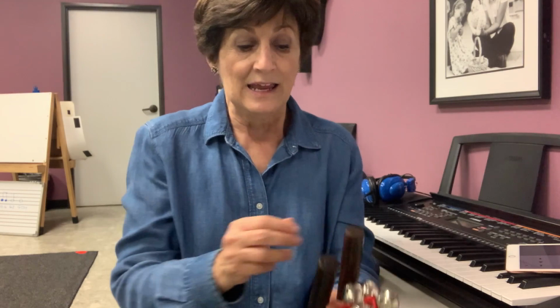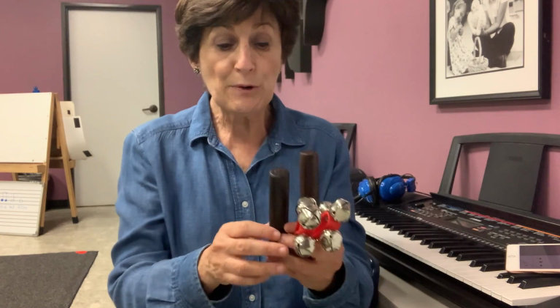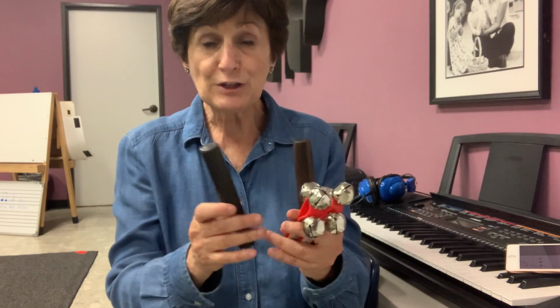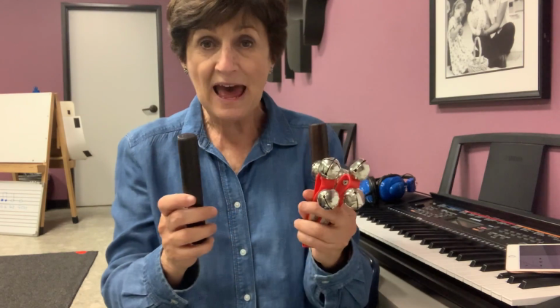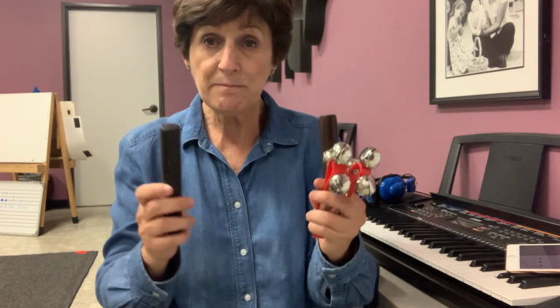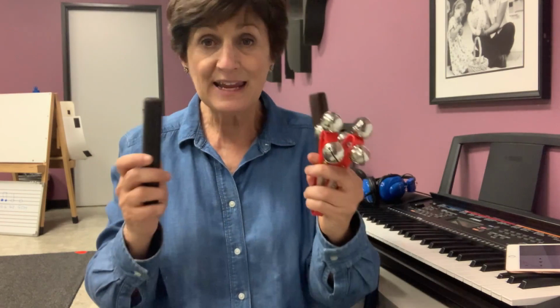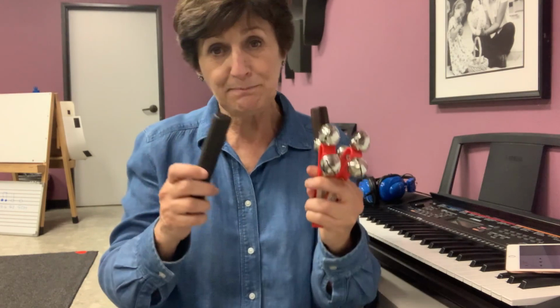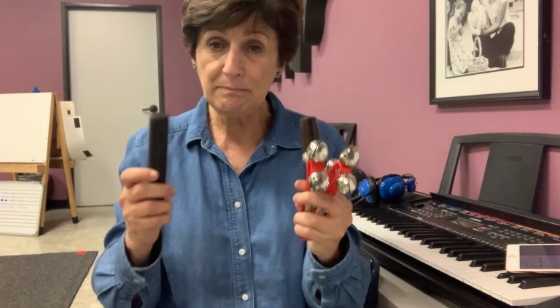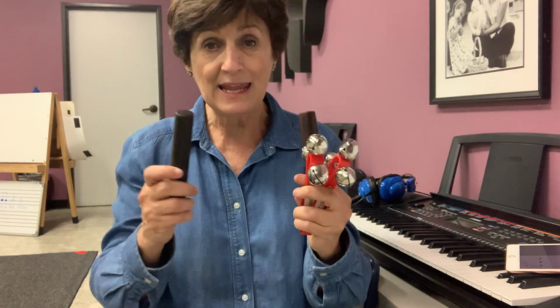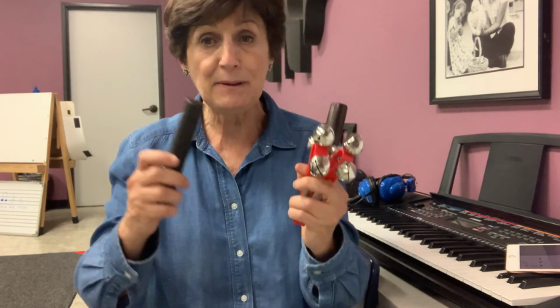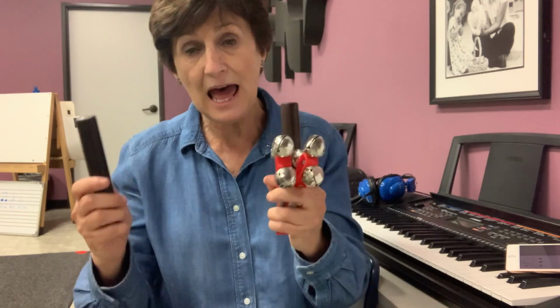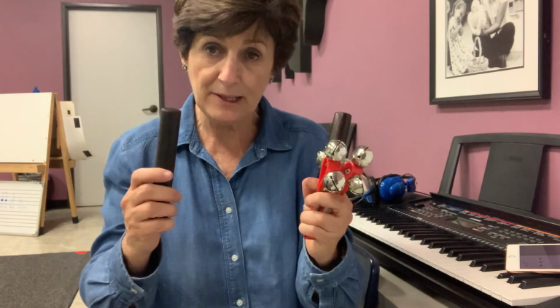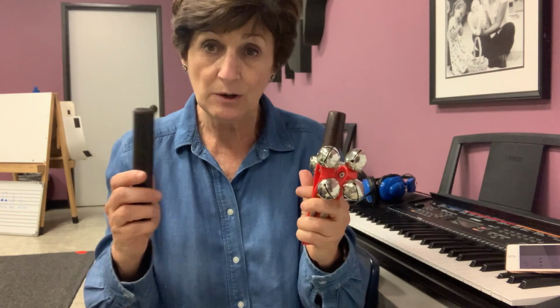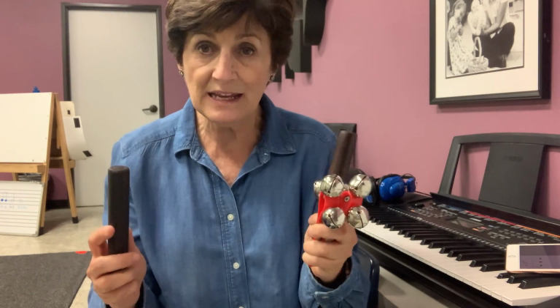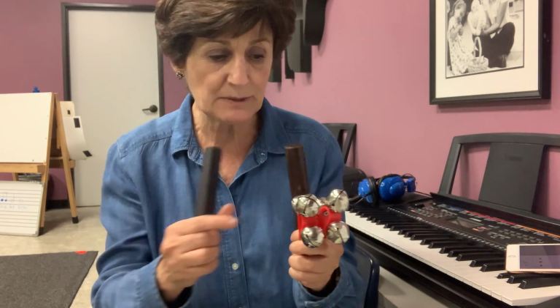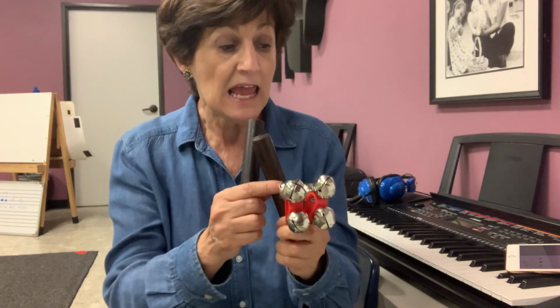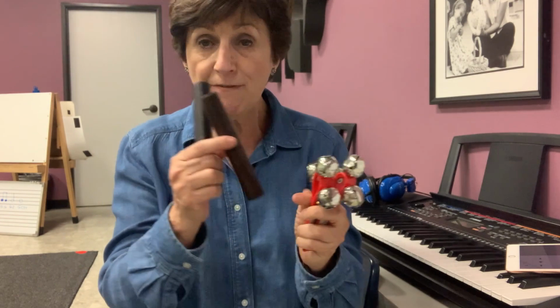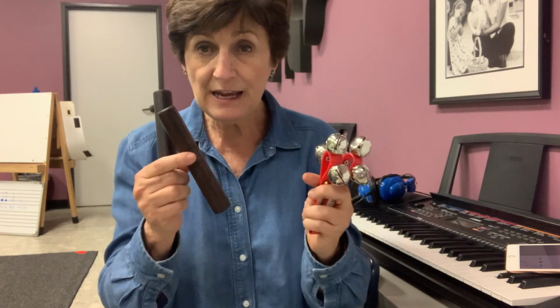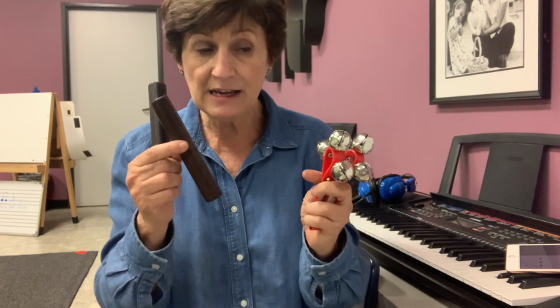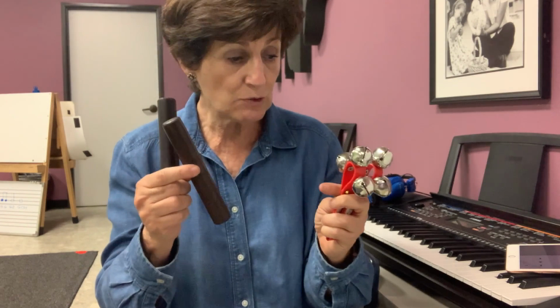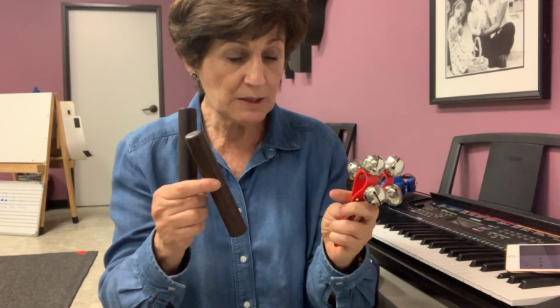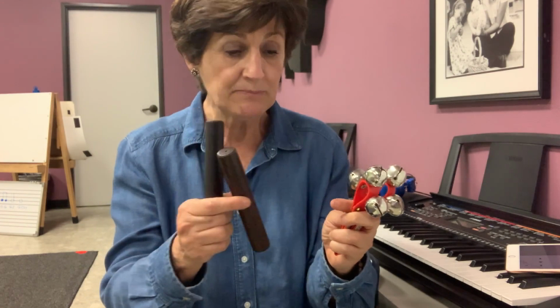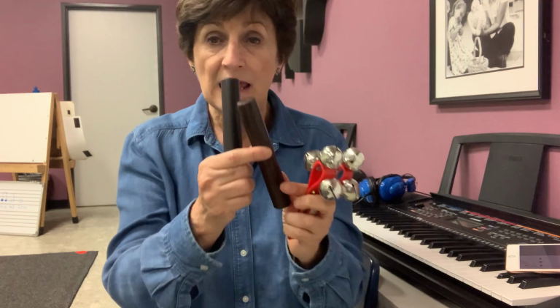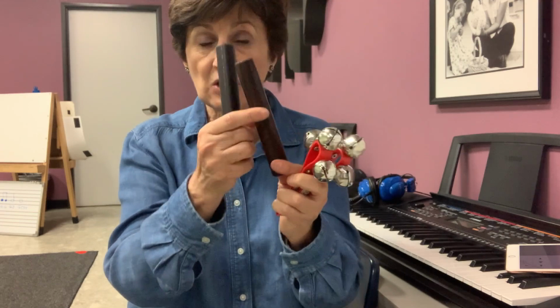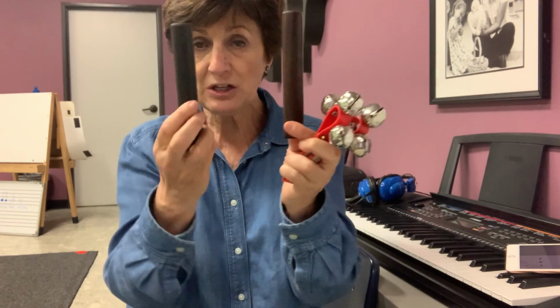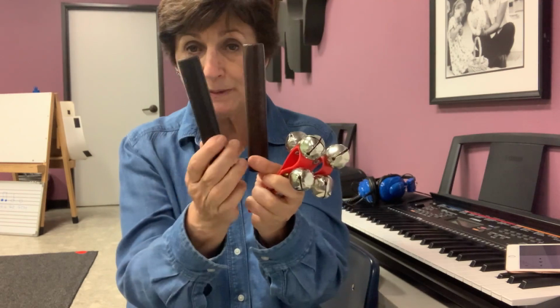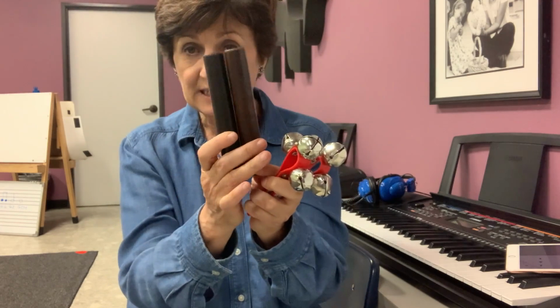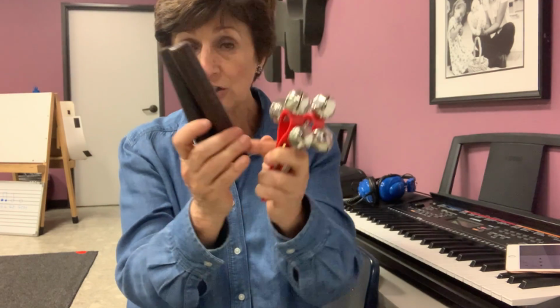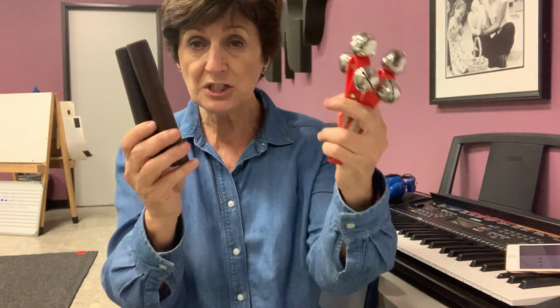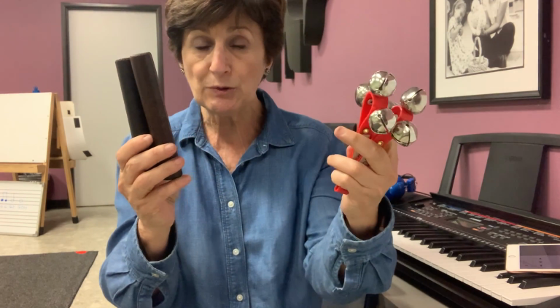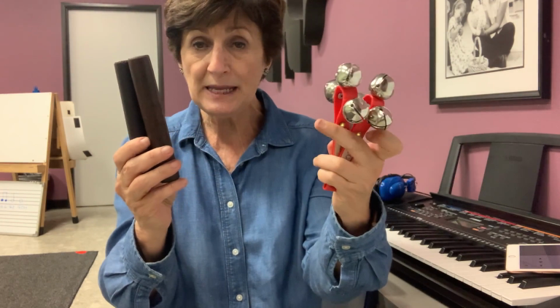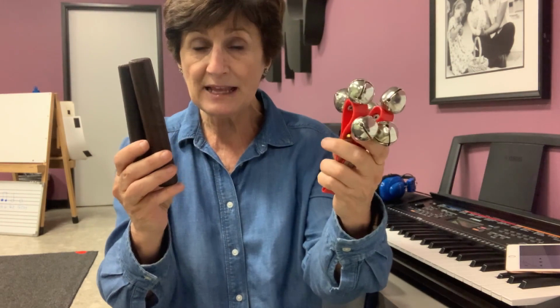Now we will do the pattern pineapple, pineapple, apple with instruments. If you're here in the school with me, some children will be sticks, some children will be bells.